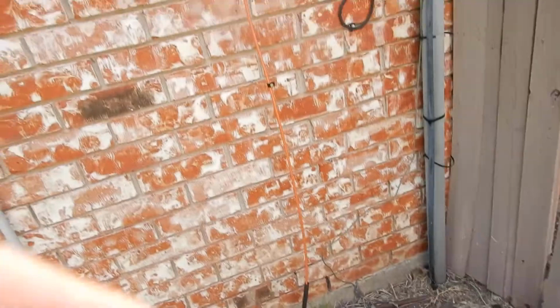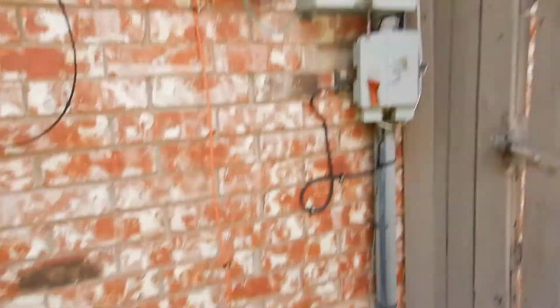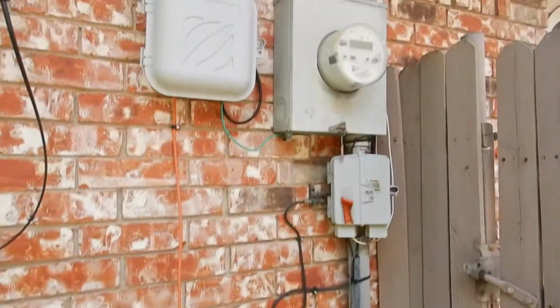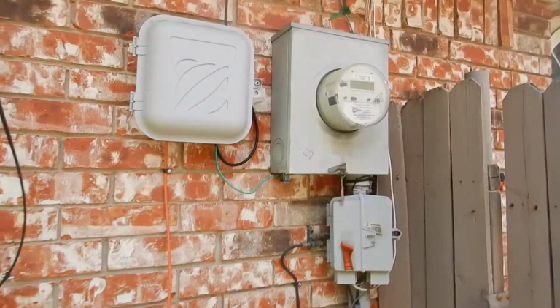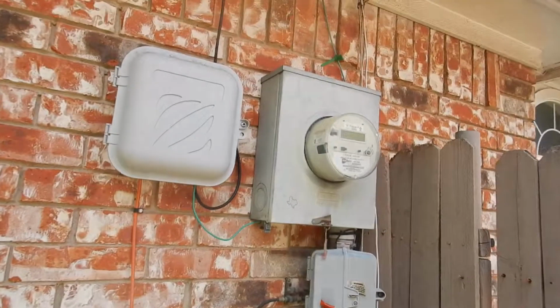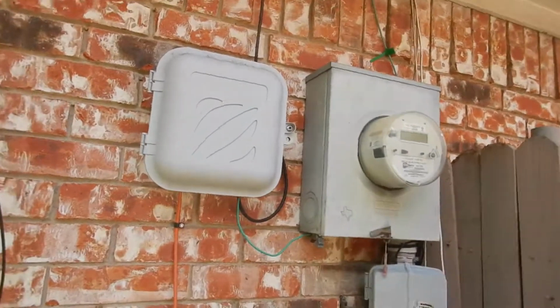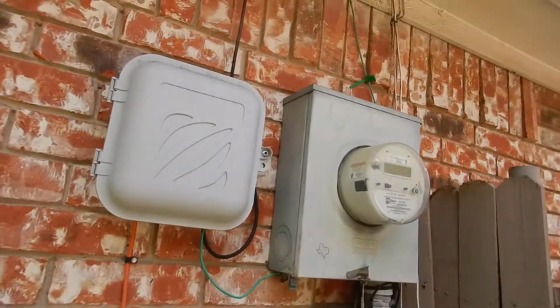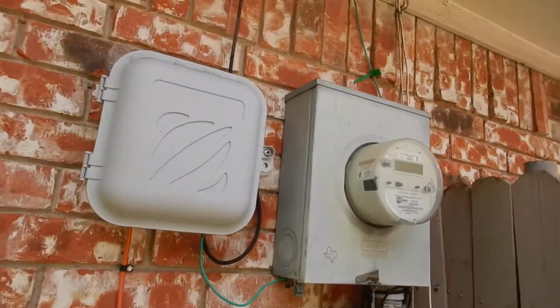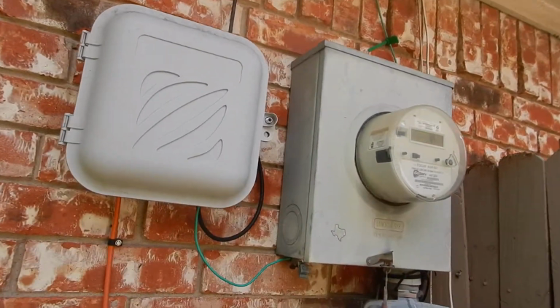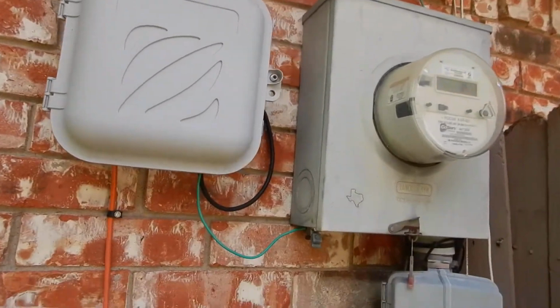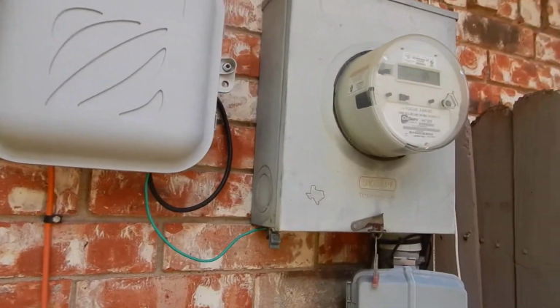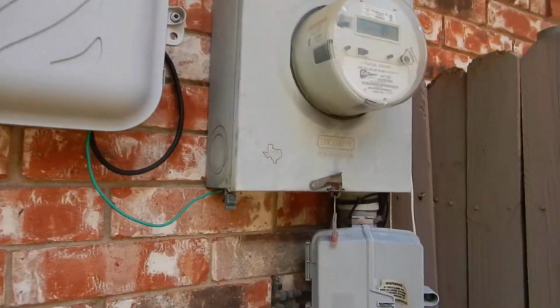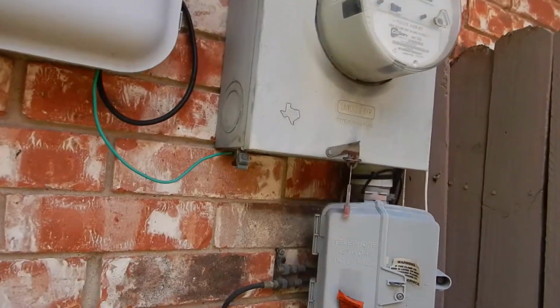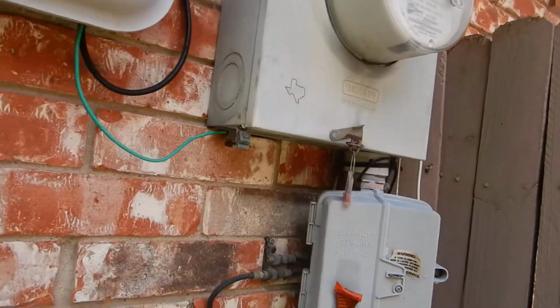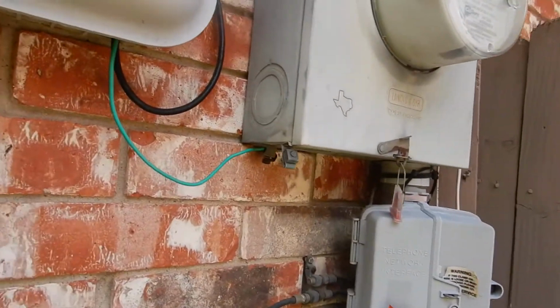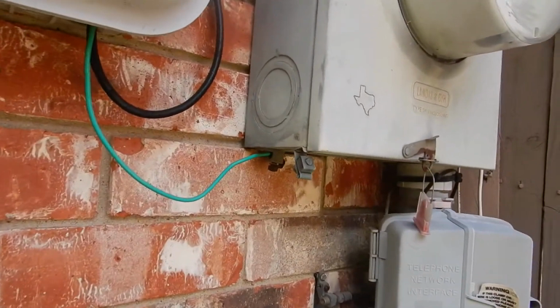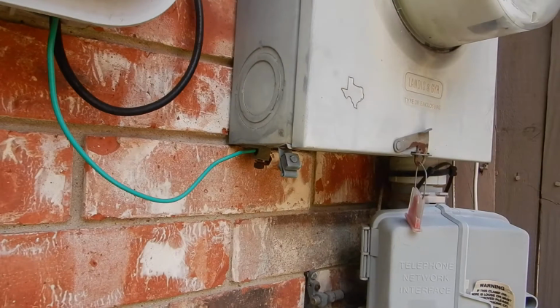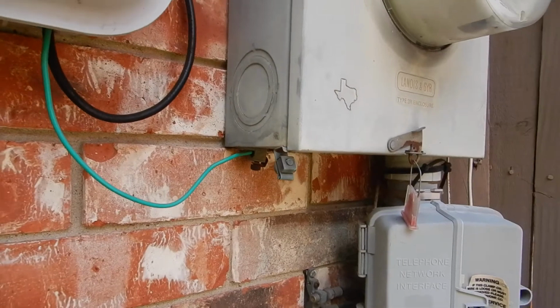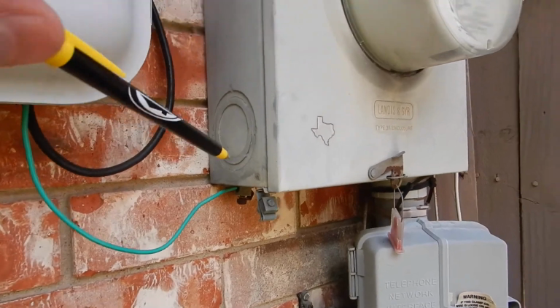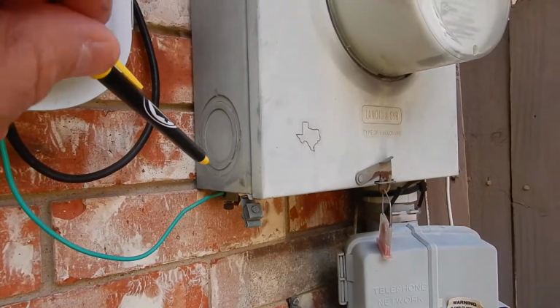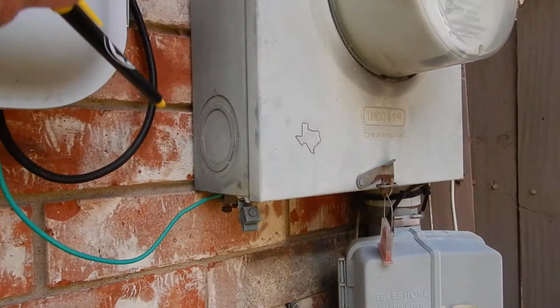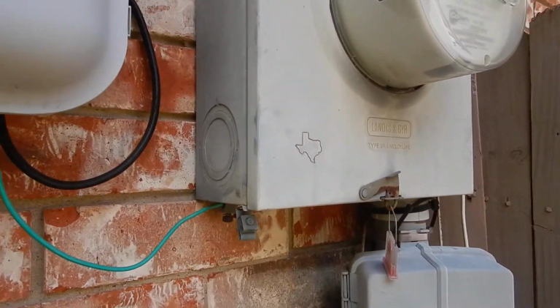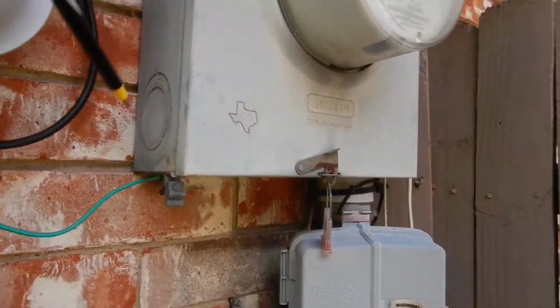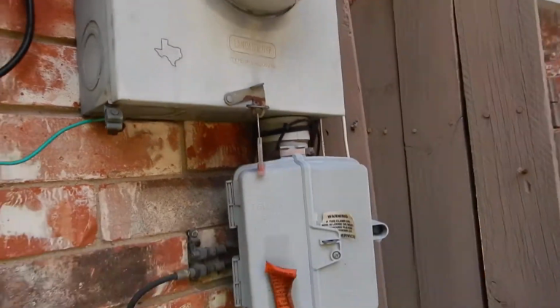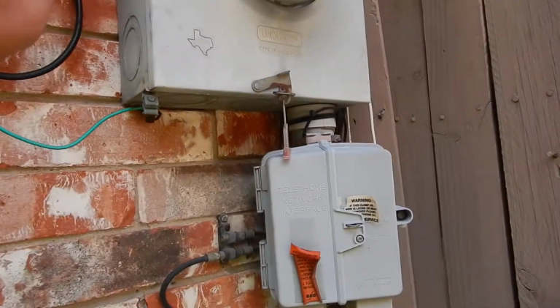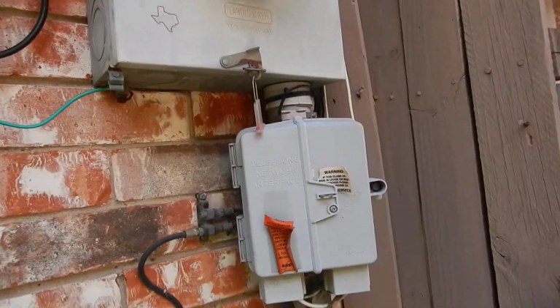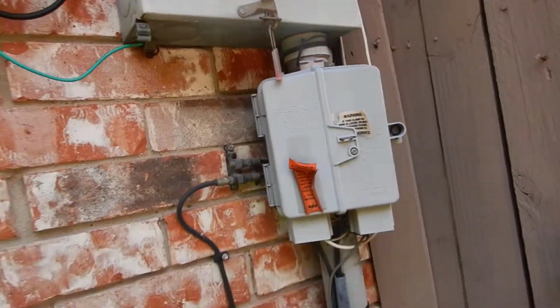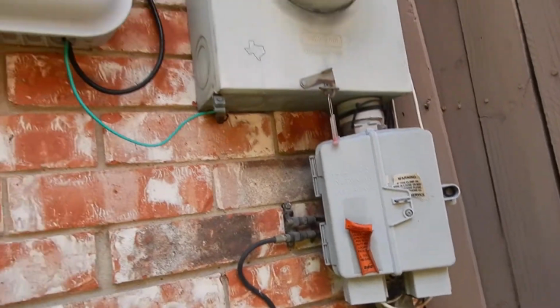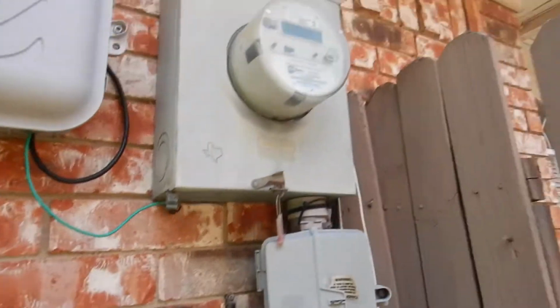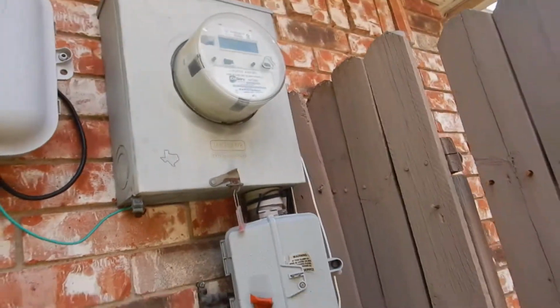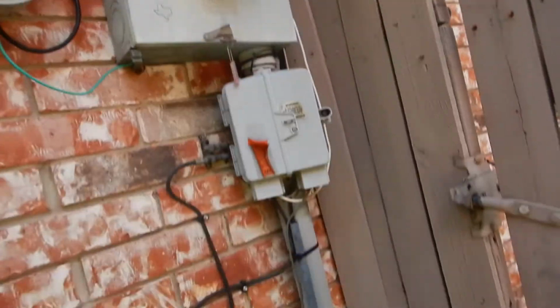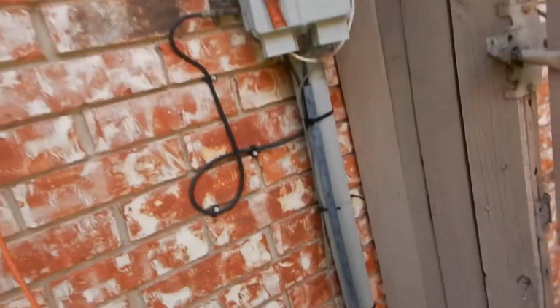This is the electric meter on the east side of the garage. It should have been sealed on the tops and sides to help prevent moisture from getting into the structure.